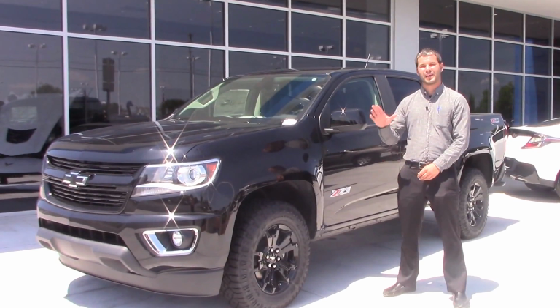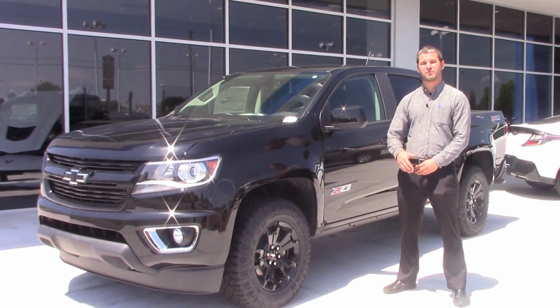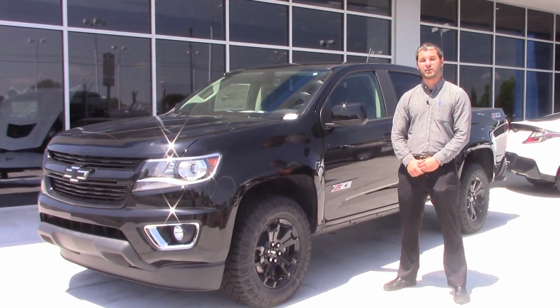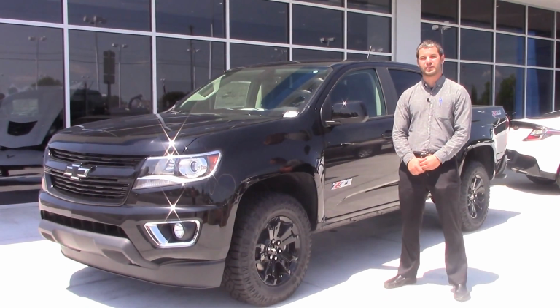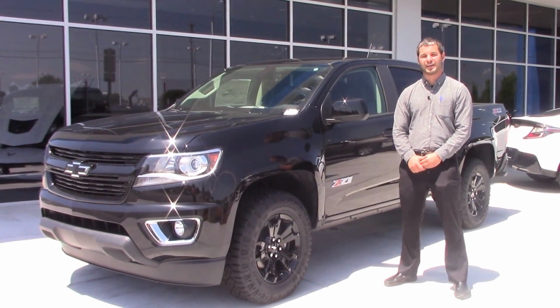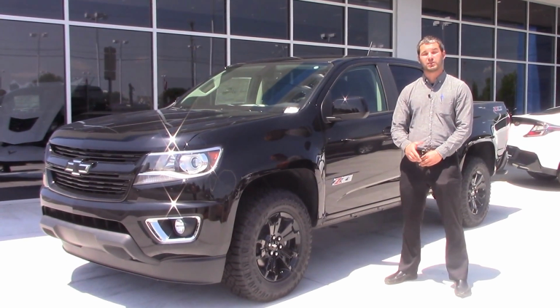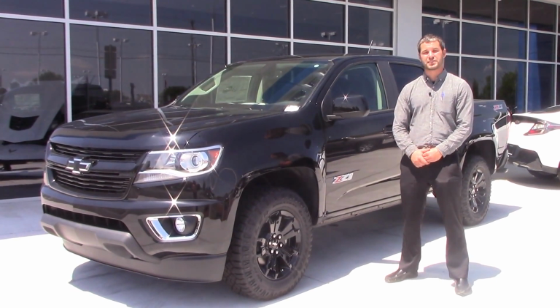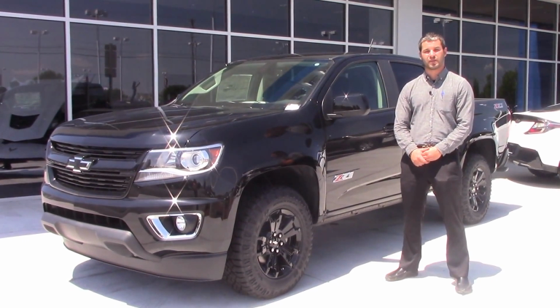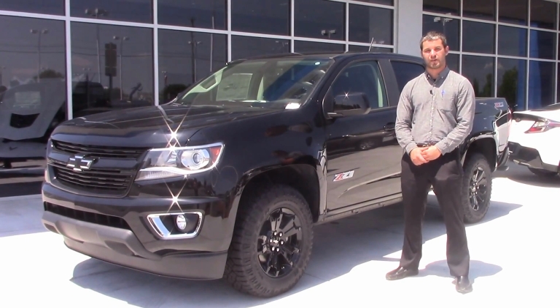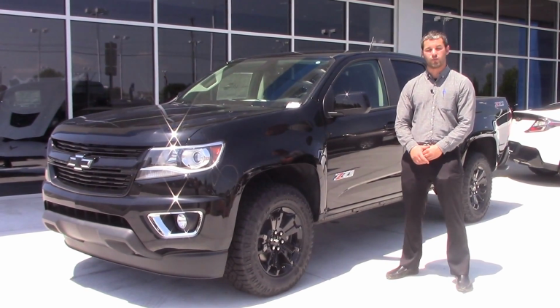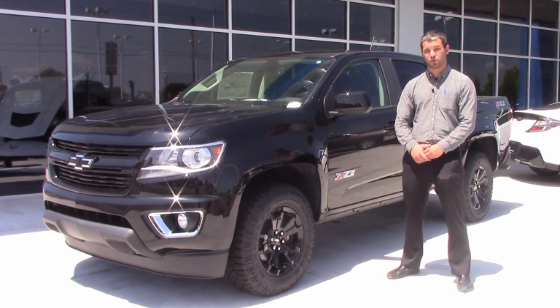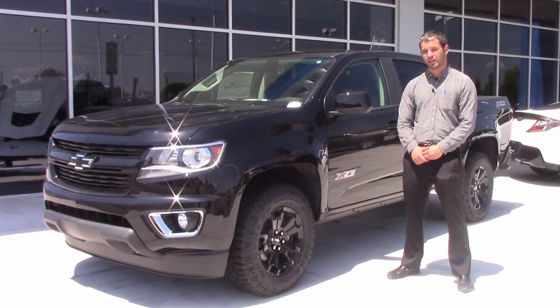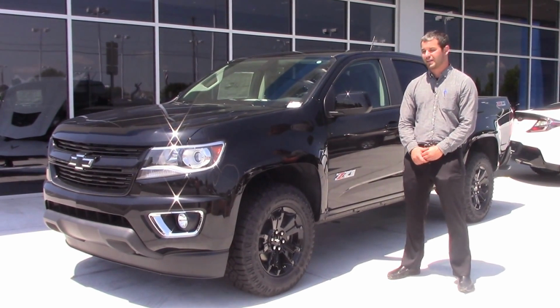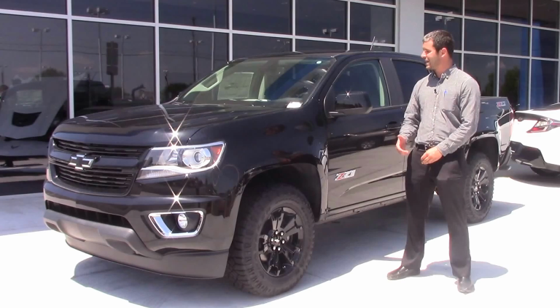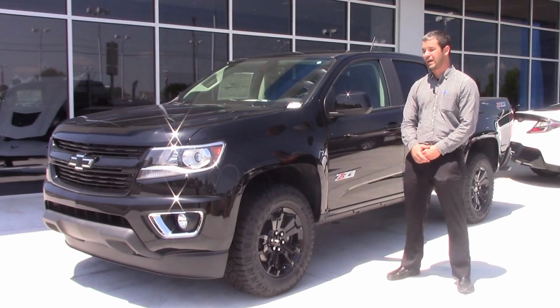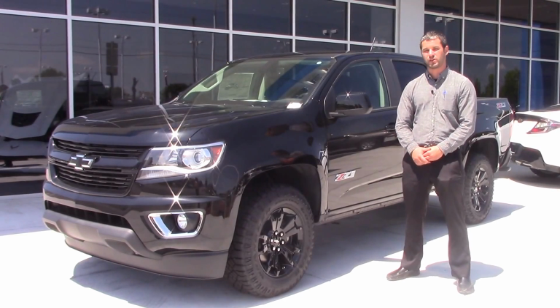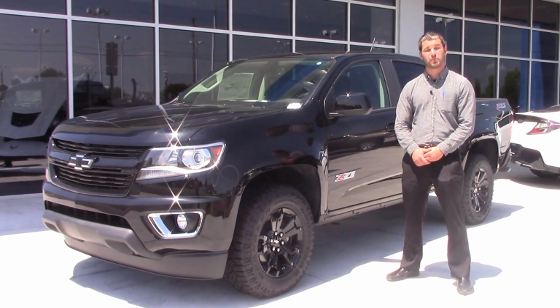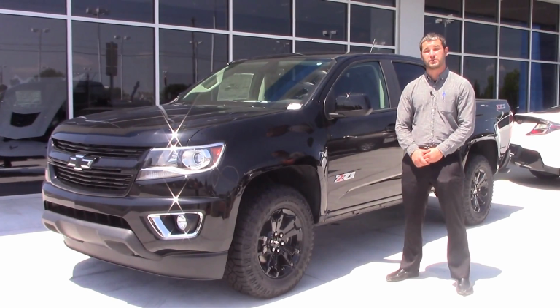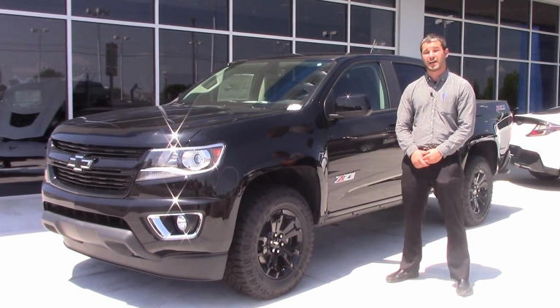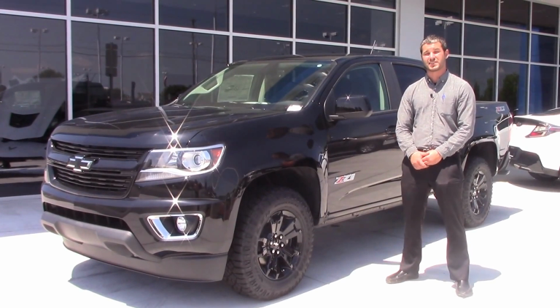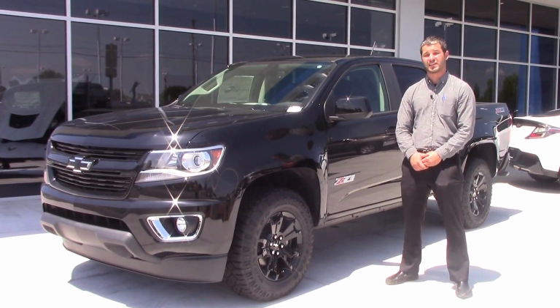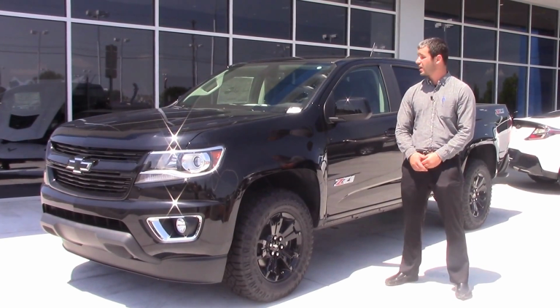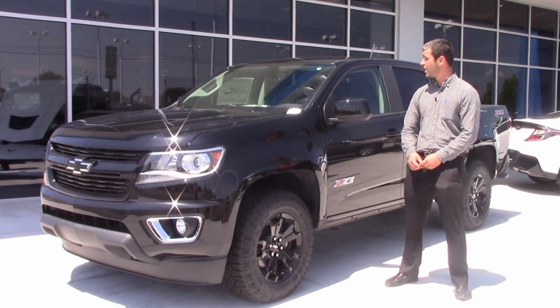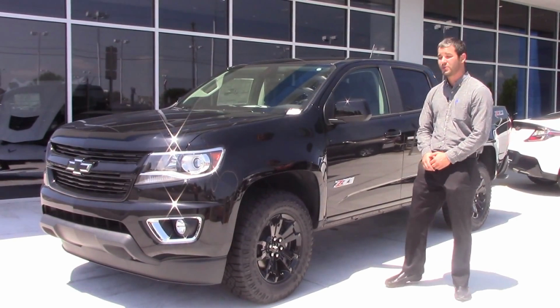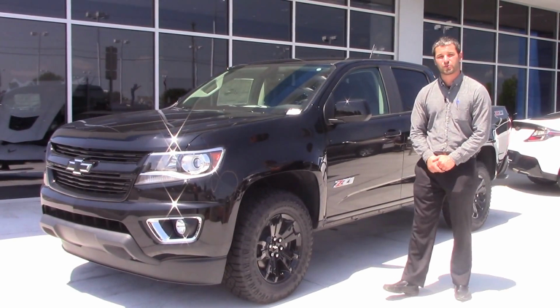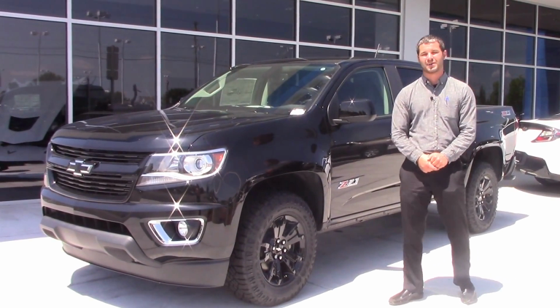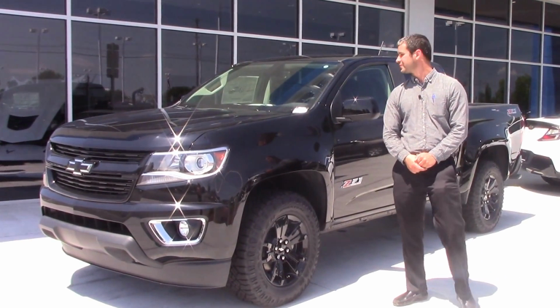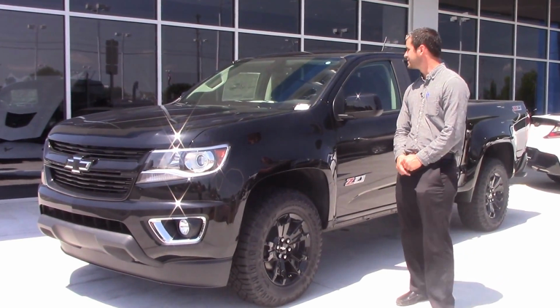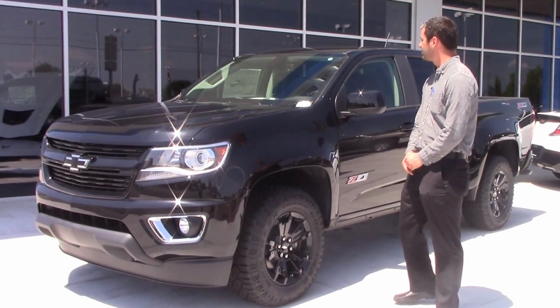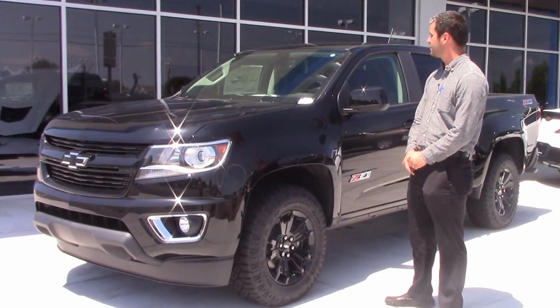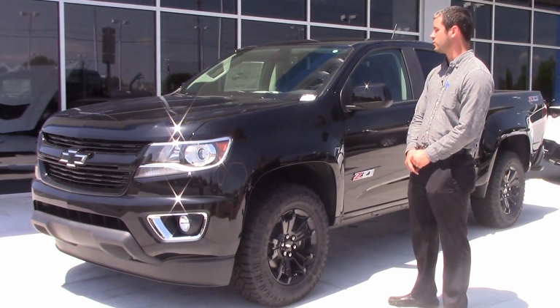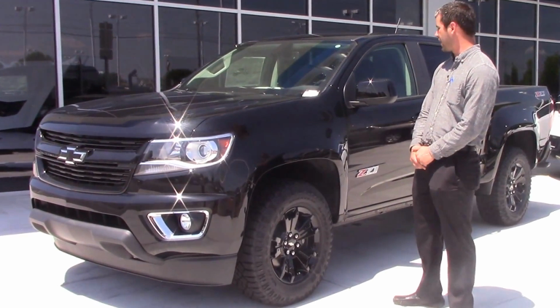Hey everybody, how are you doing today? I'm Lee Meeks at Huber Vester Chevrolet in Wiltson, North Carolina, and today what we have for you is a brand new 2016 Colorado Crew Cab Z71 four-wheel drive.